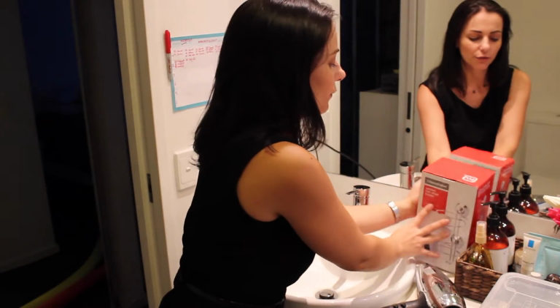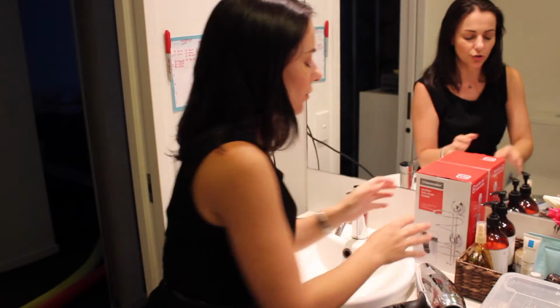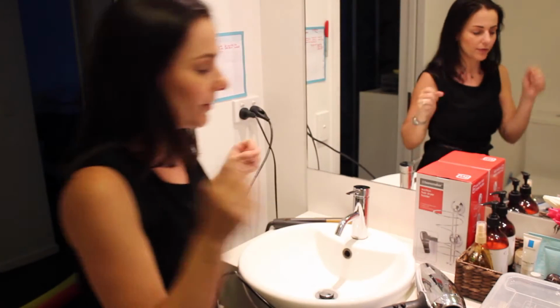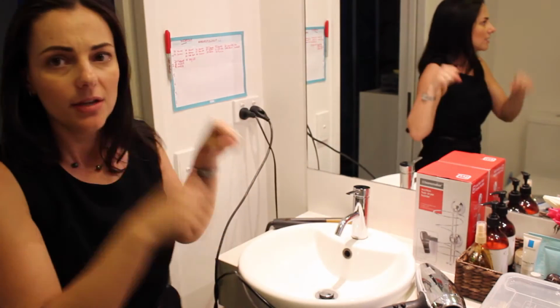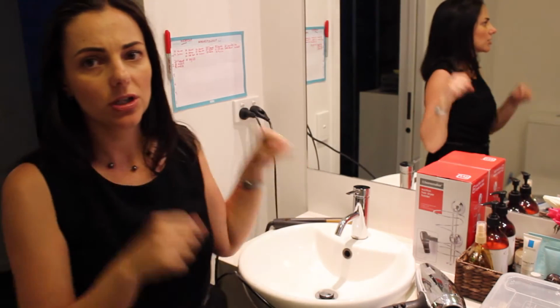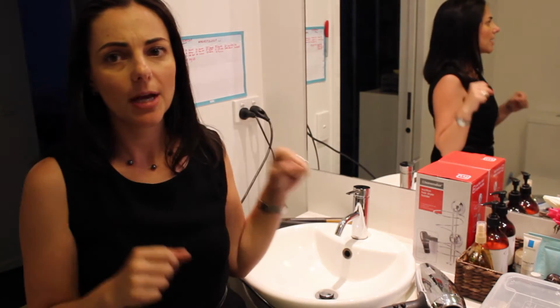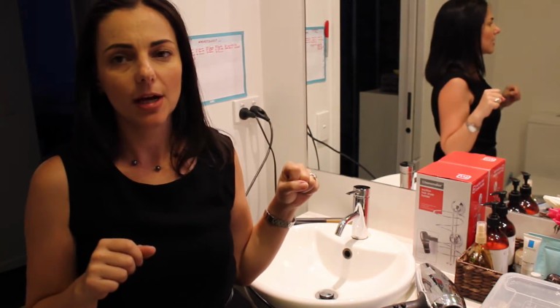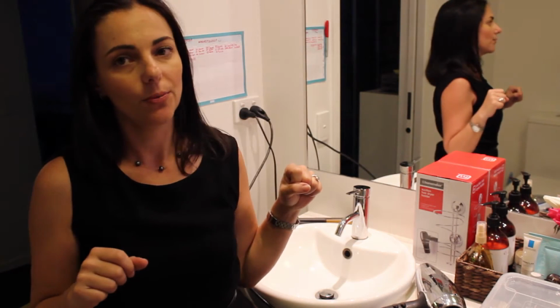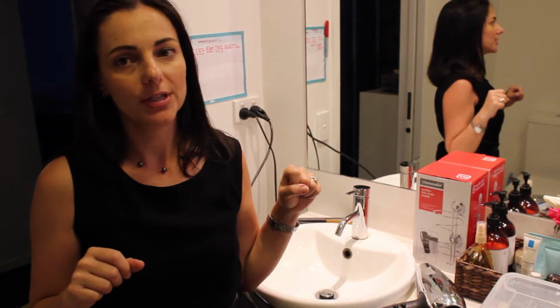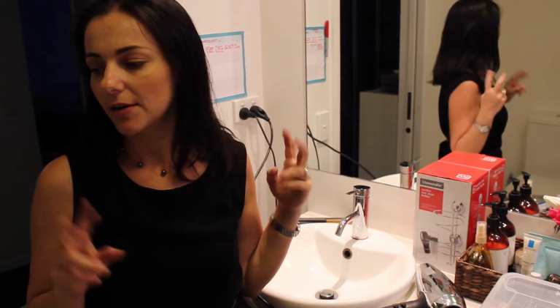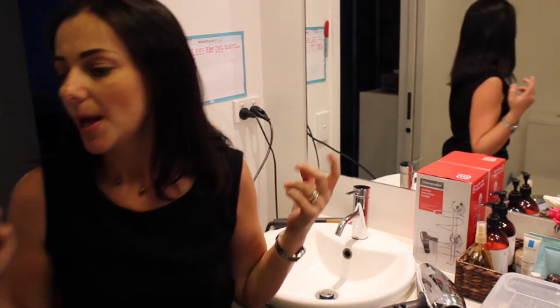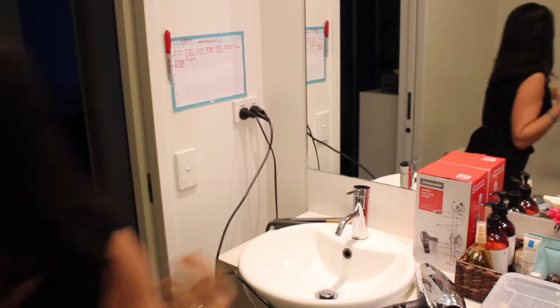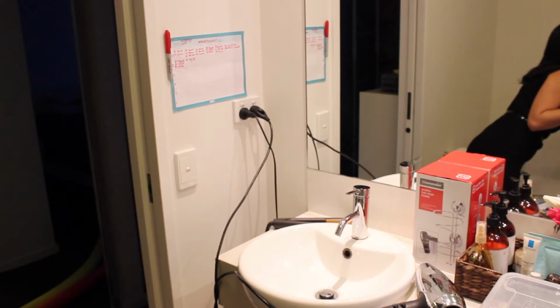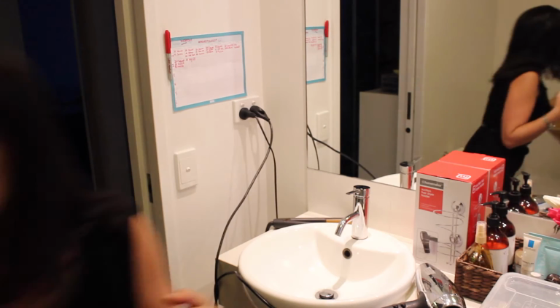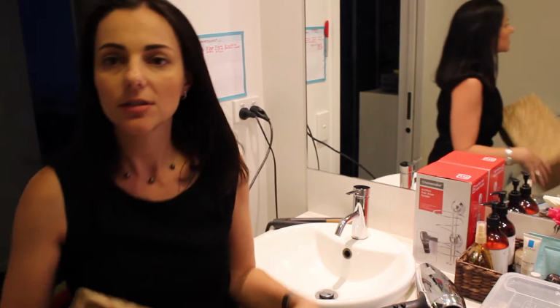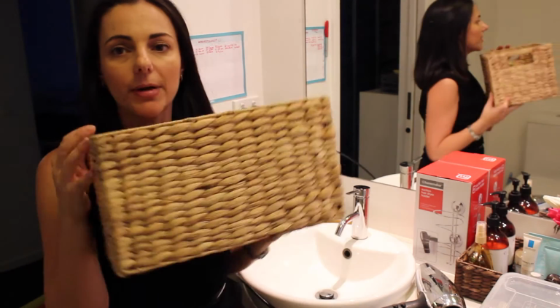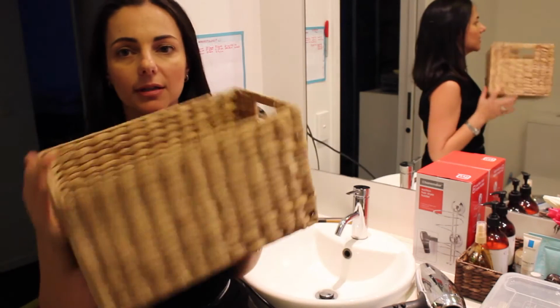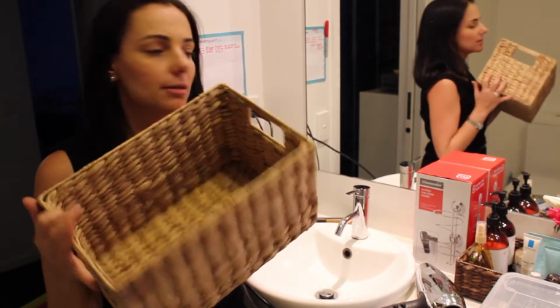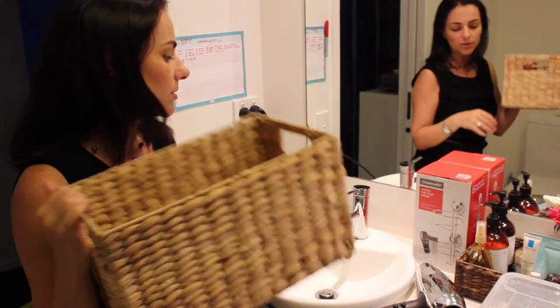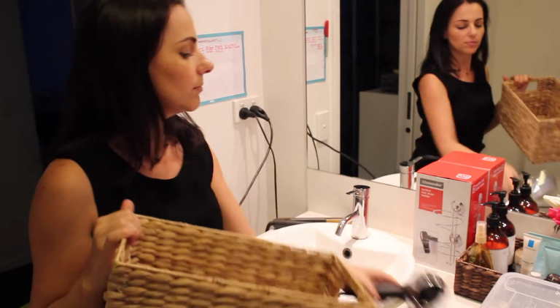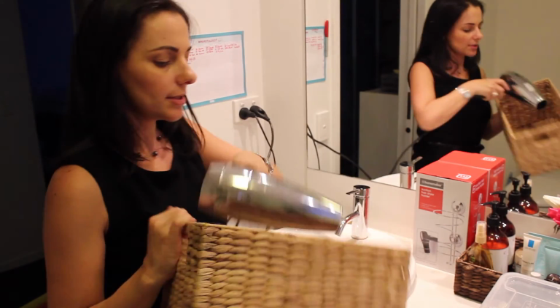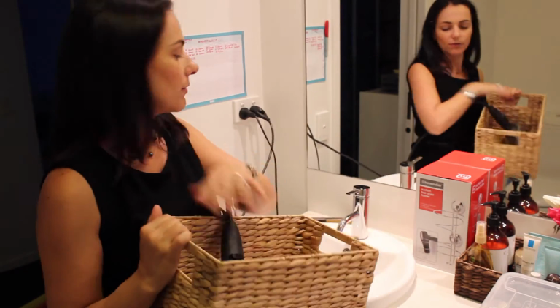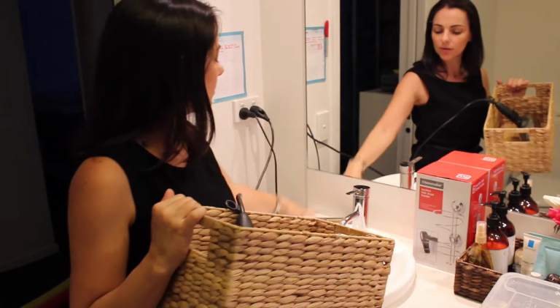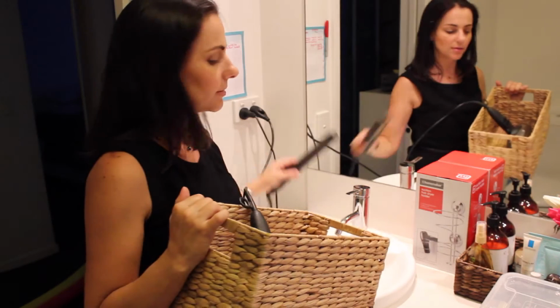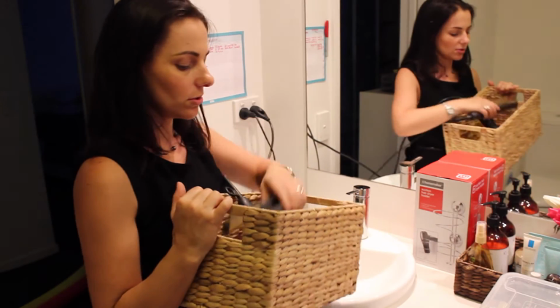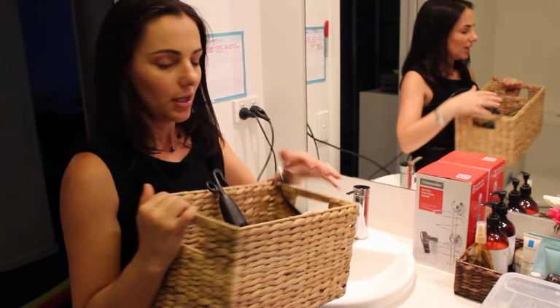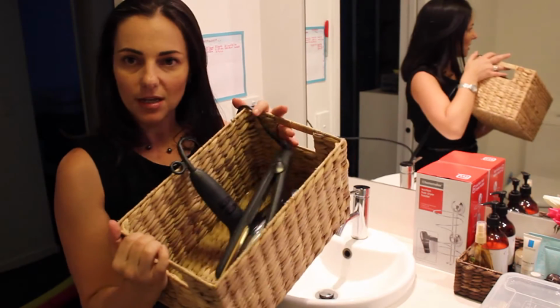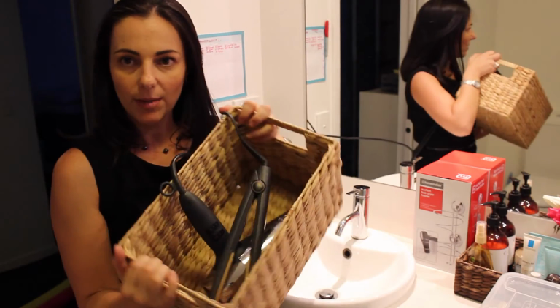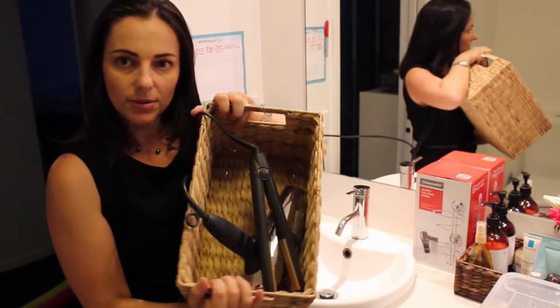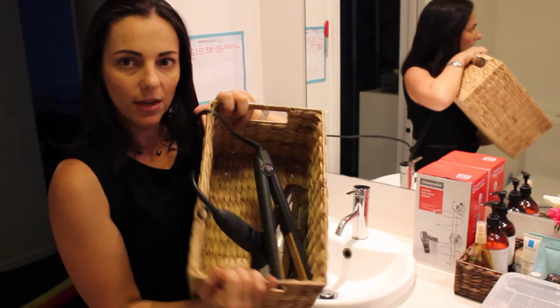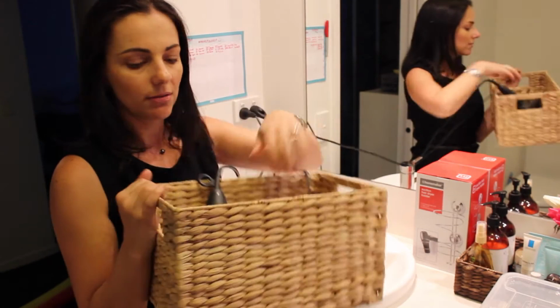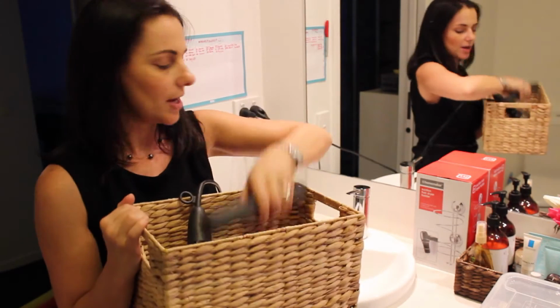If you don't have a suction cup type of setup or don't want to go into that kind of thing, what is also a good idea is just grab a basket like this. You can put your stuff in, wrap up the cords, and store it. It just gets it out of the way but keeps it all together and looking nice.